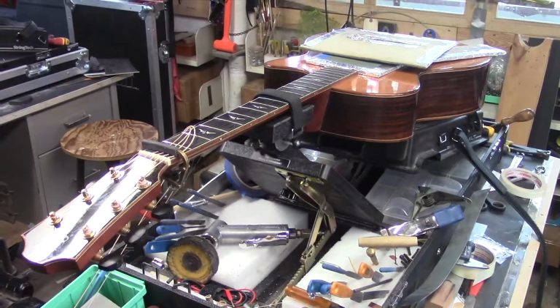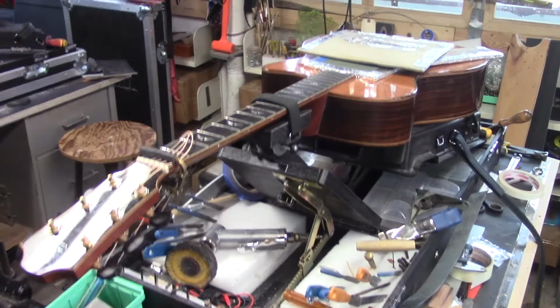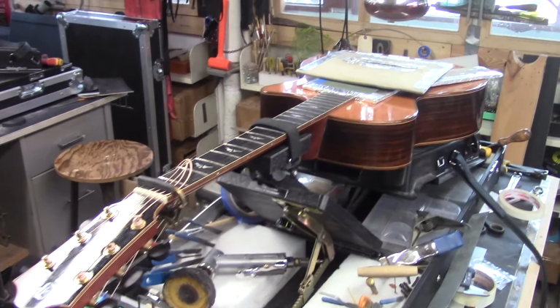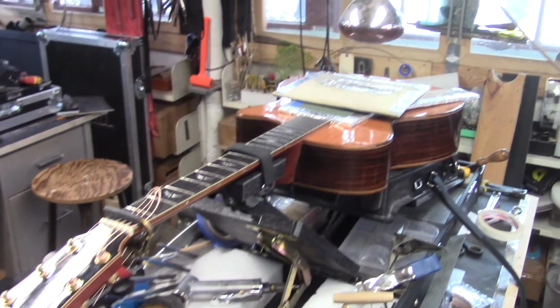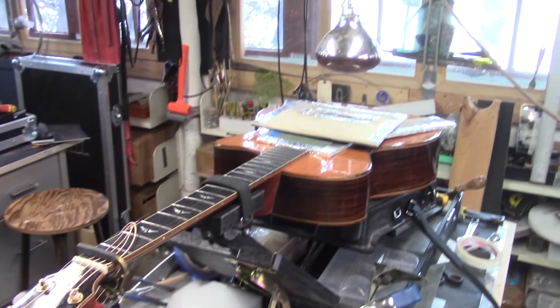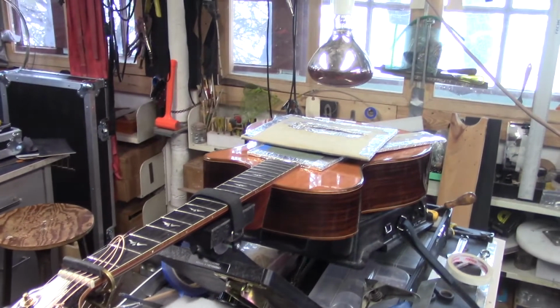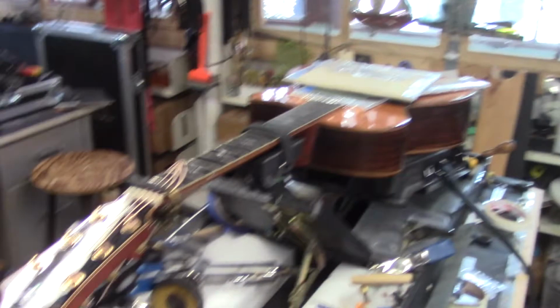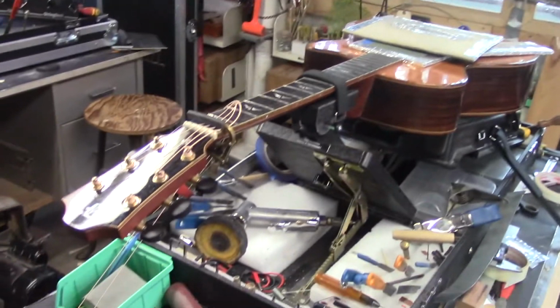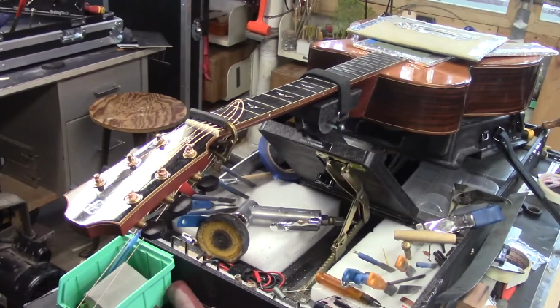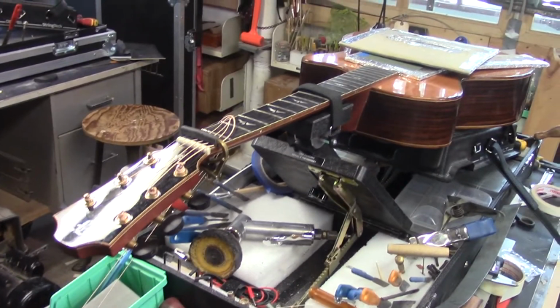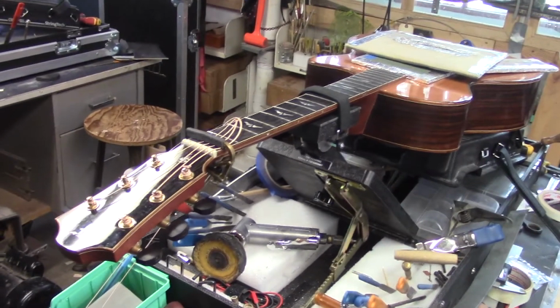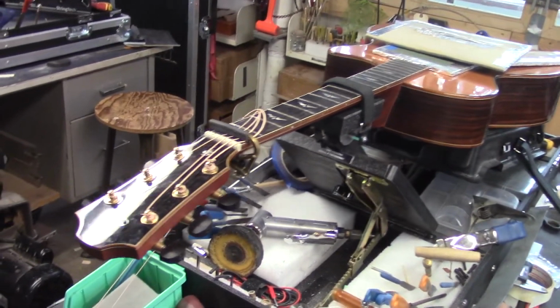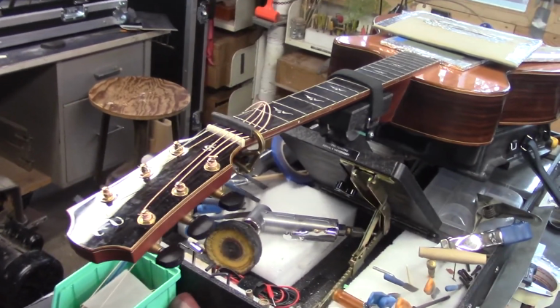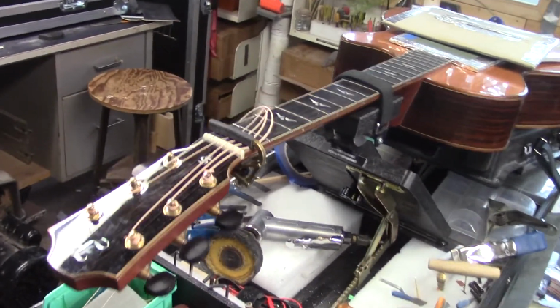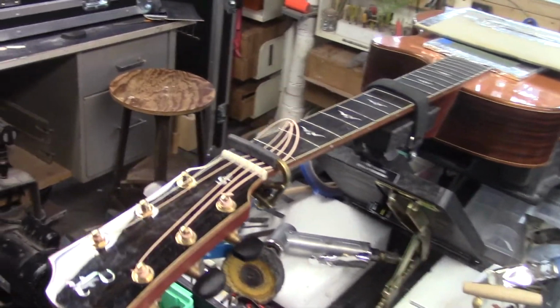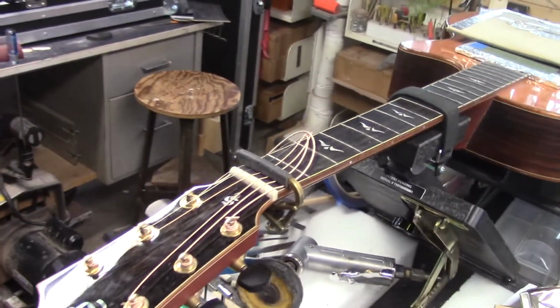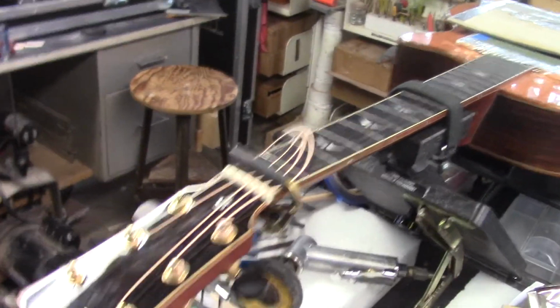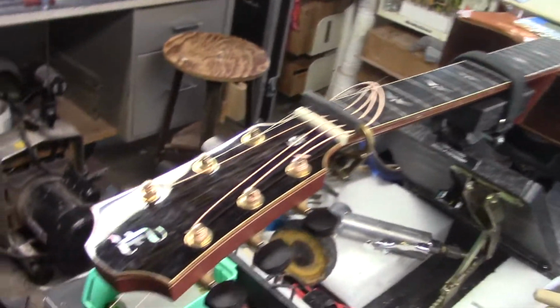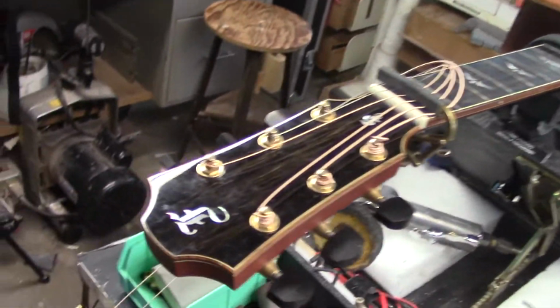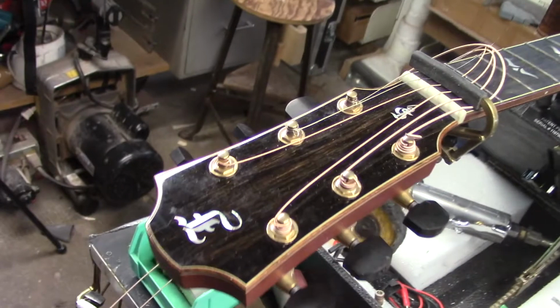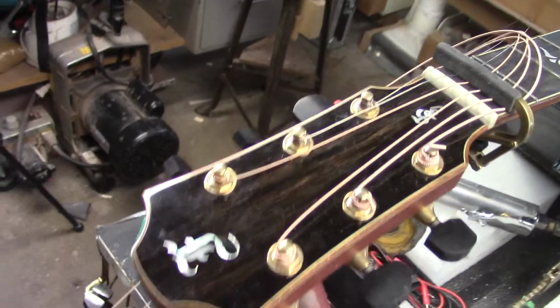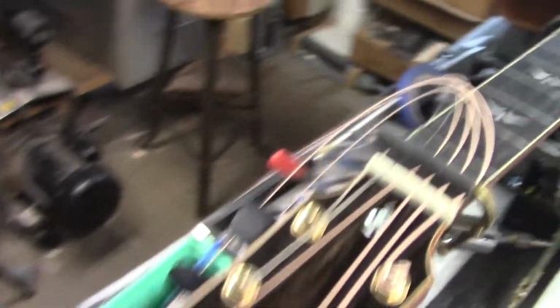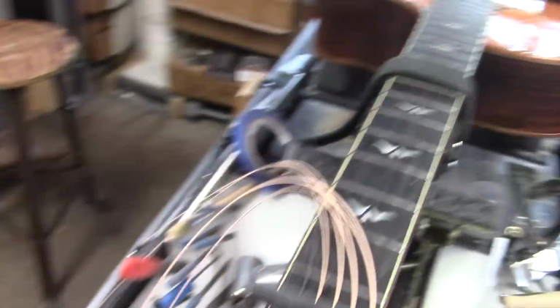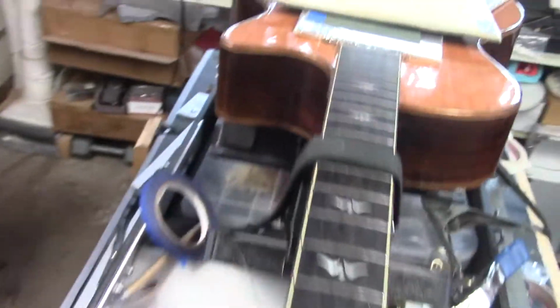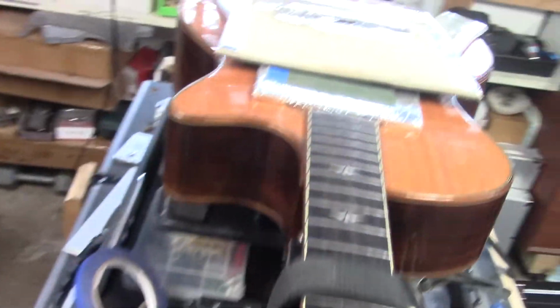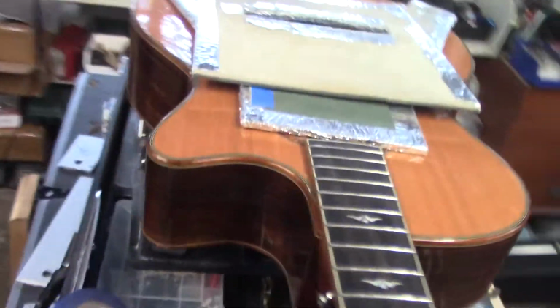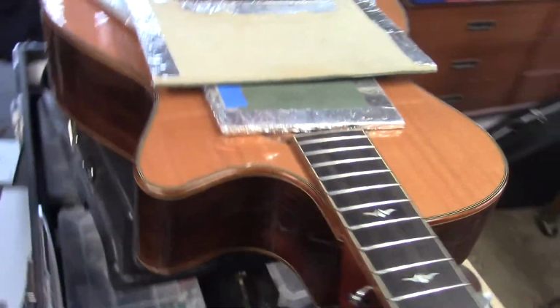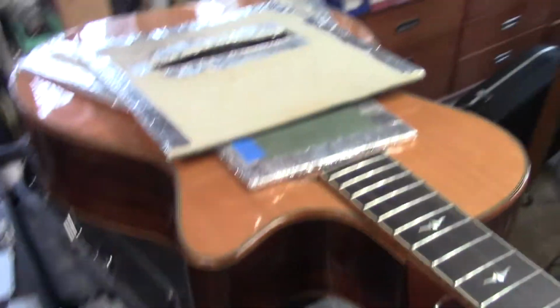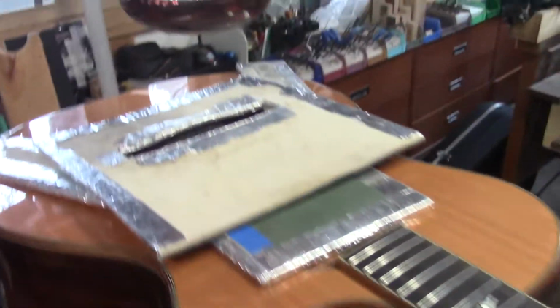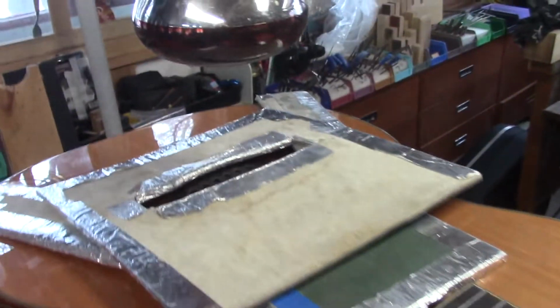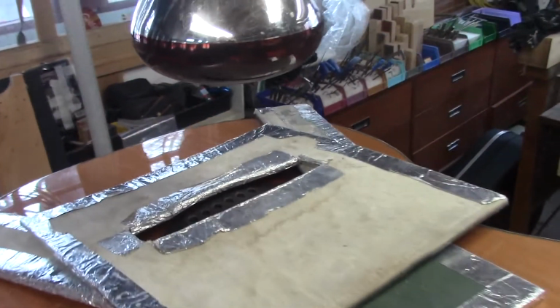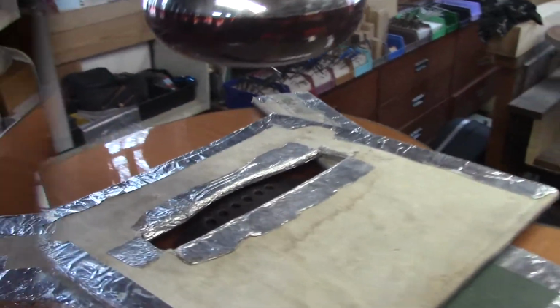Since I was already set up with the heat lamp on the XLT, I decided to just go with that. So we swapped out the guitars — I've brought this Furch guitar over to the XLT unit and we got the heat lamp set up.